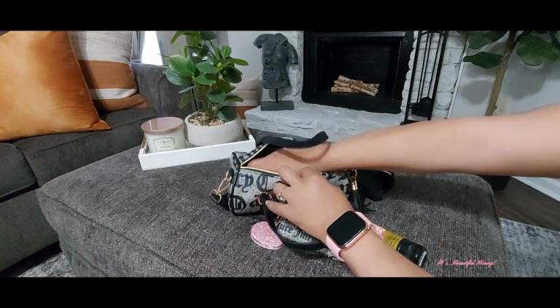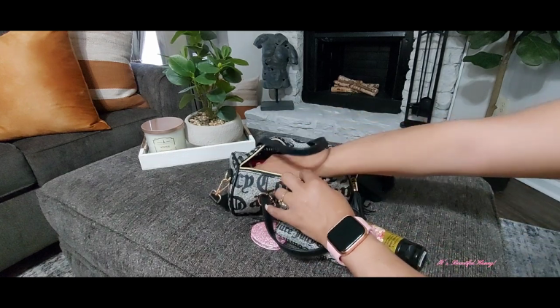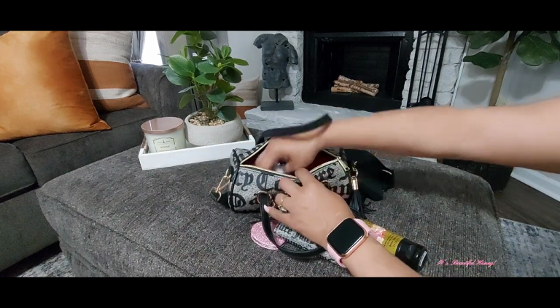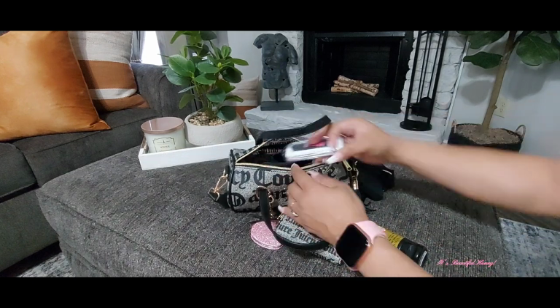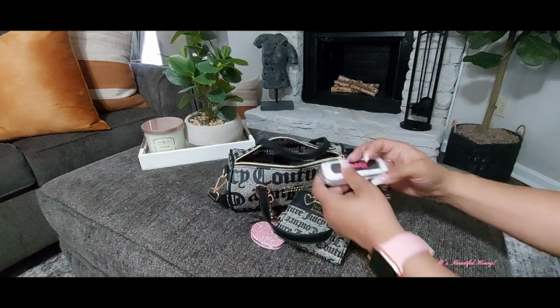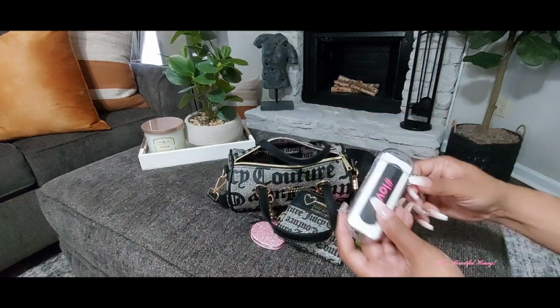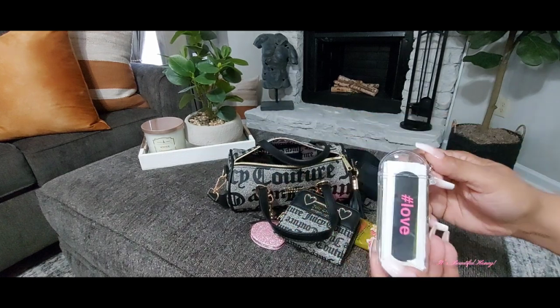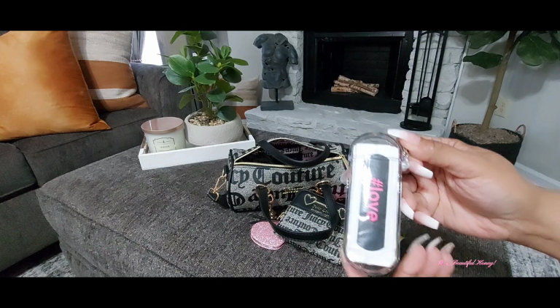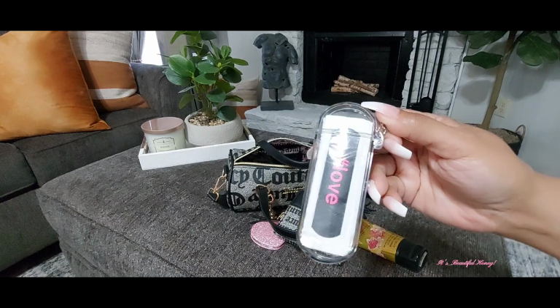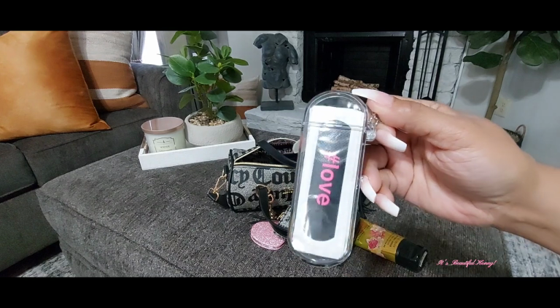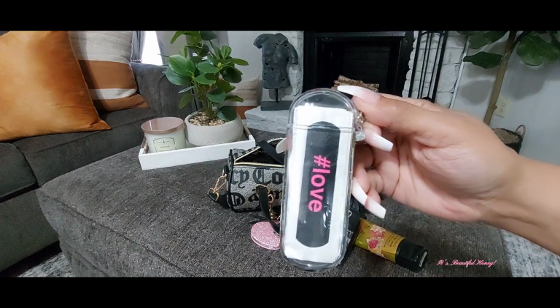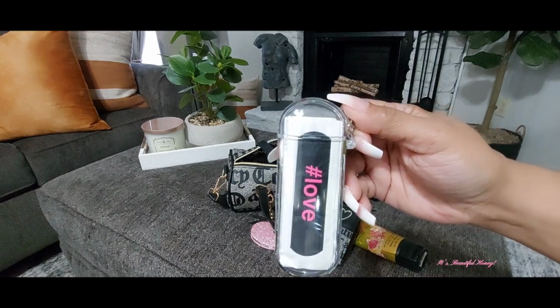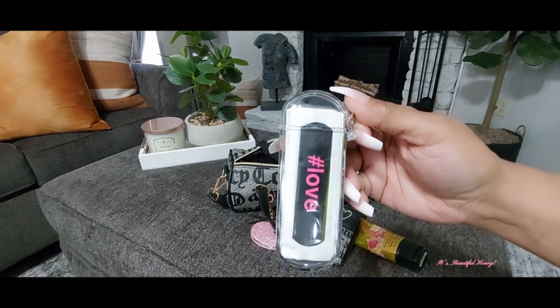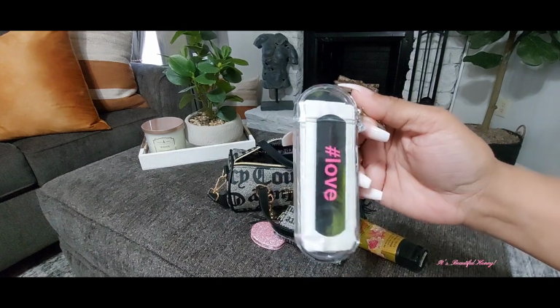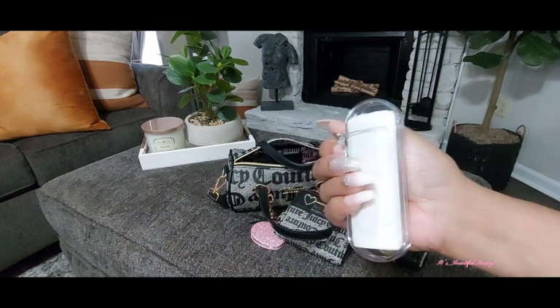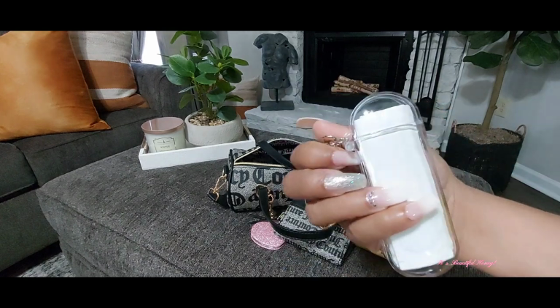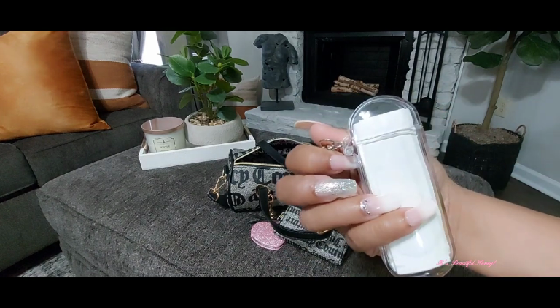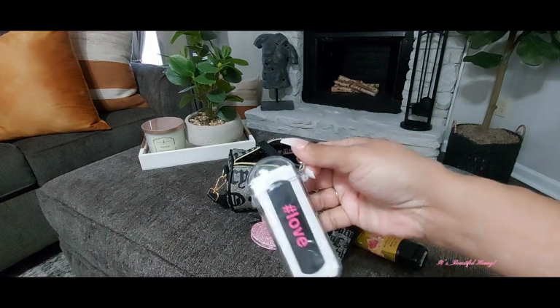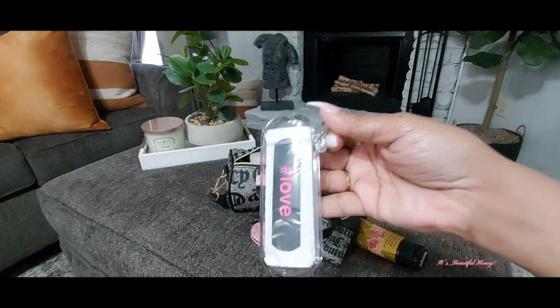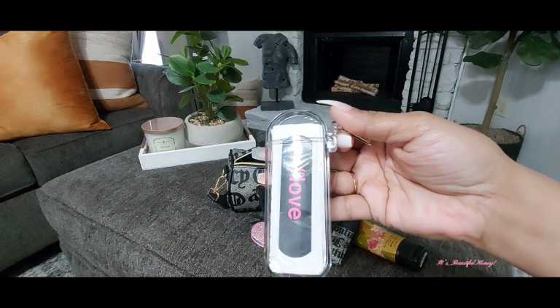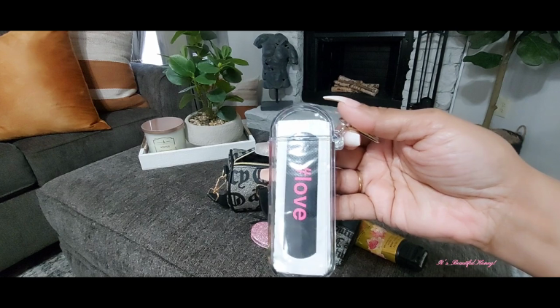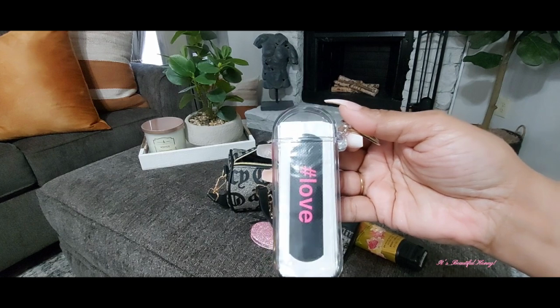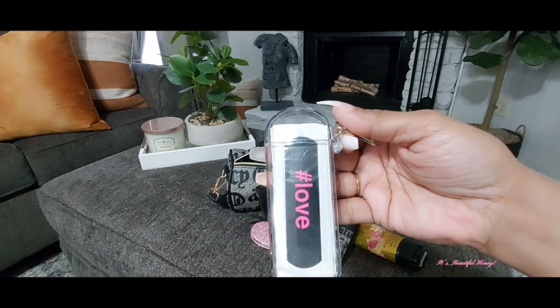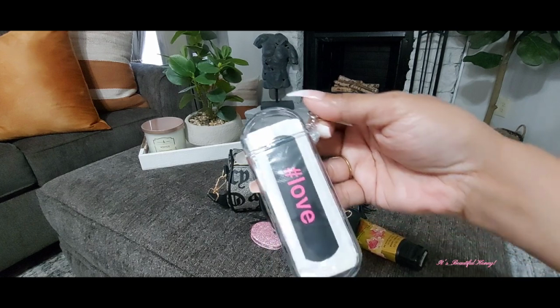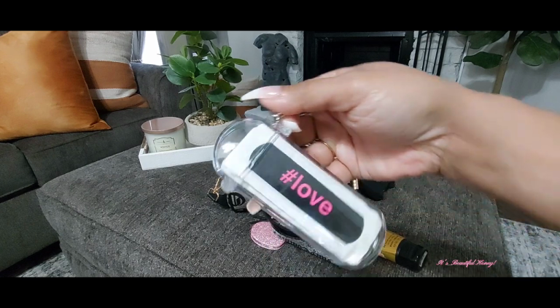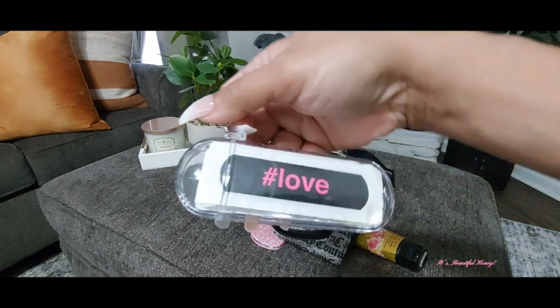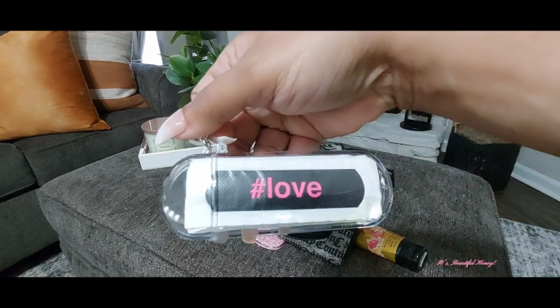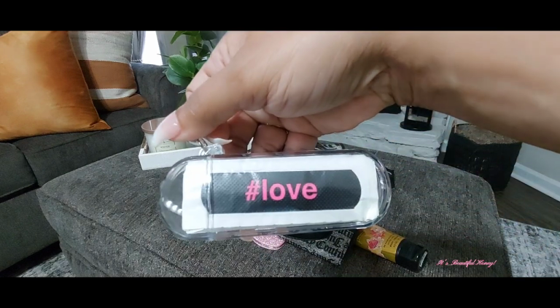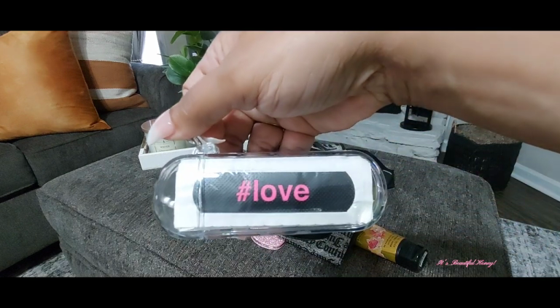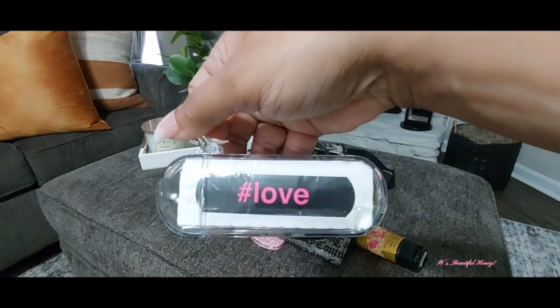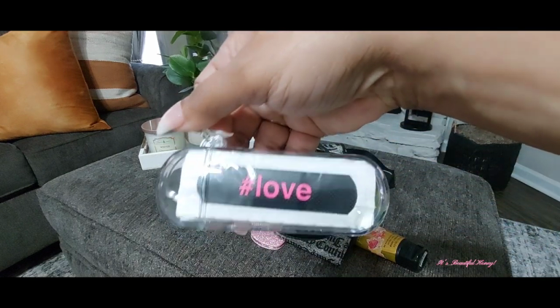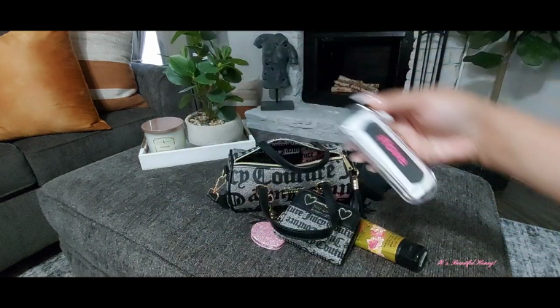I have my little Band-Aid kit that I picked up from Dollar General. I think there are 20 bandages in here and they have different little sayings on them — that one says hashtag love.